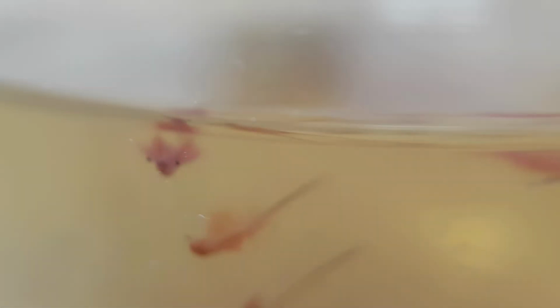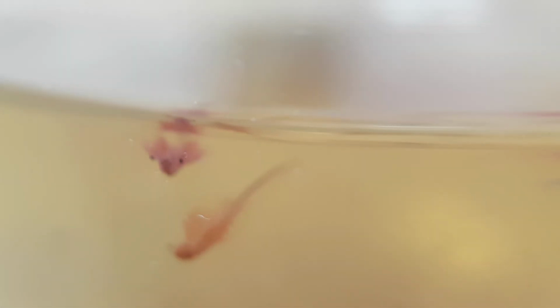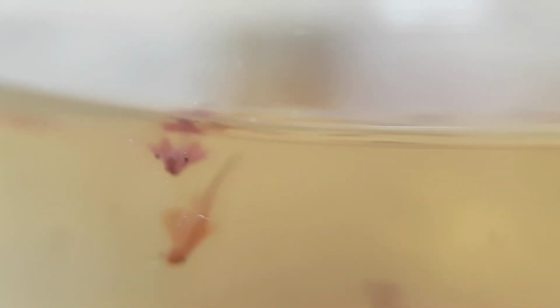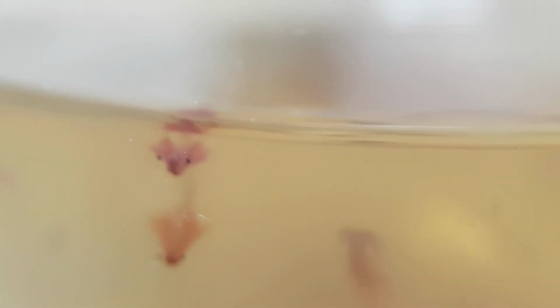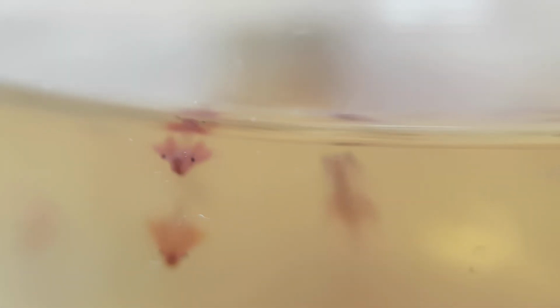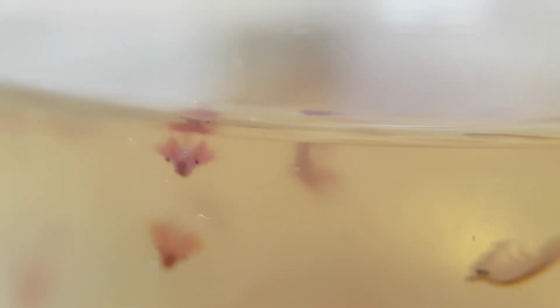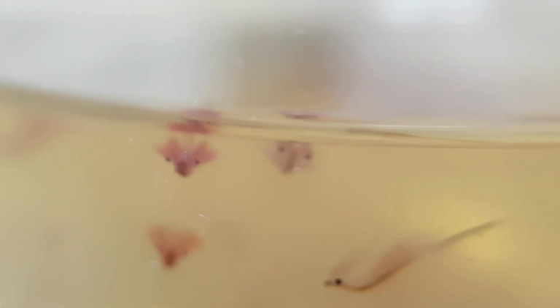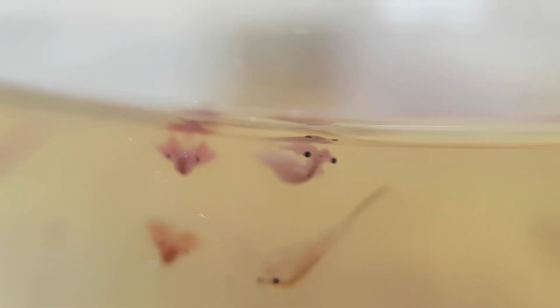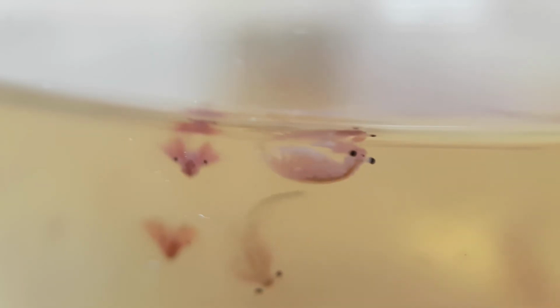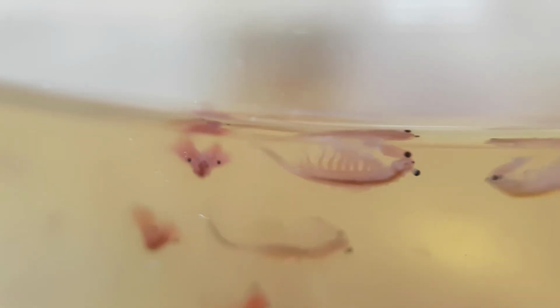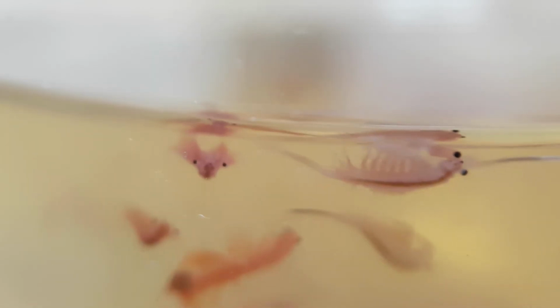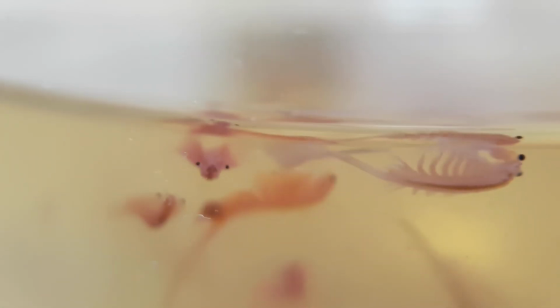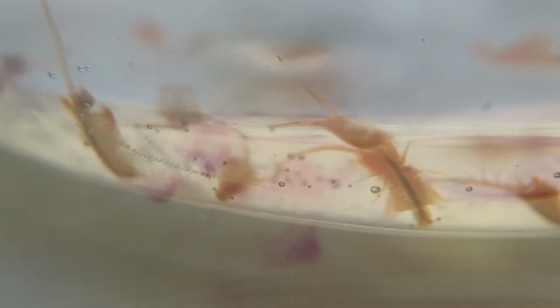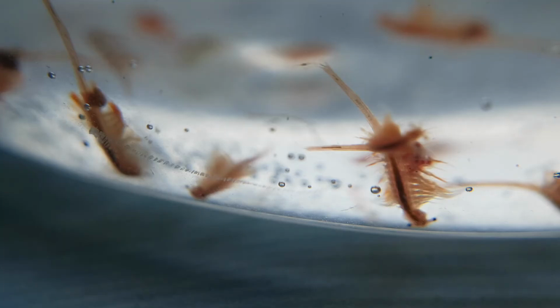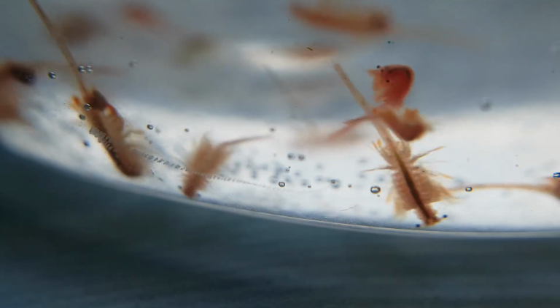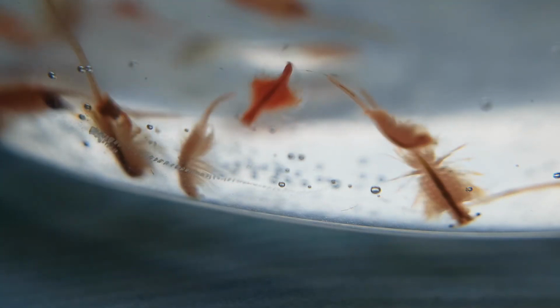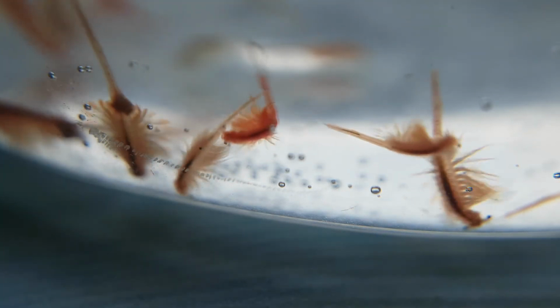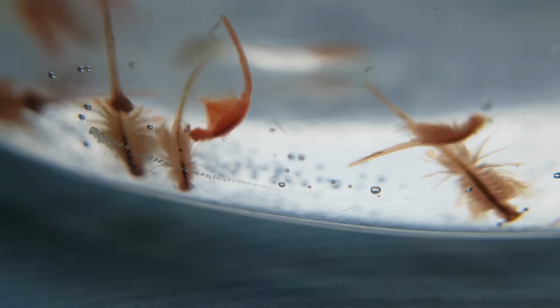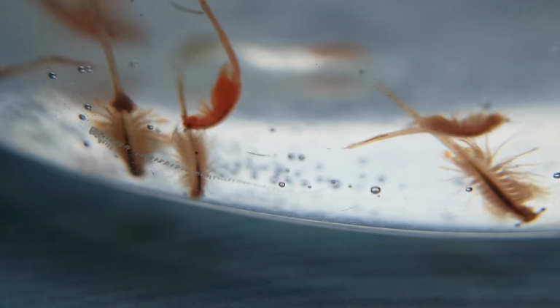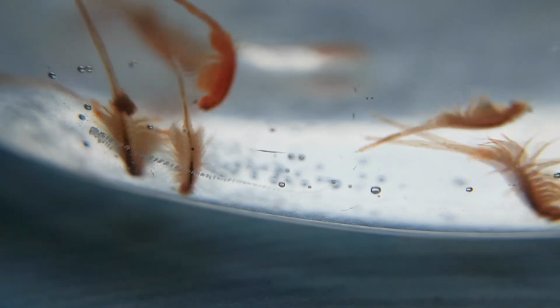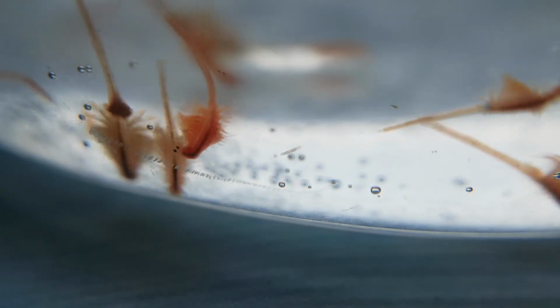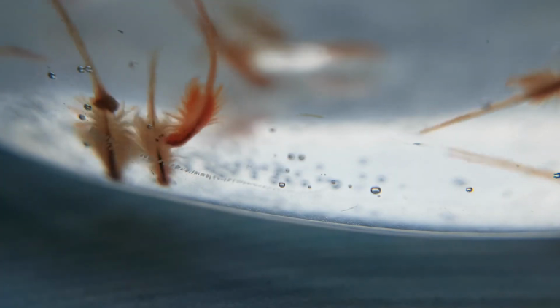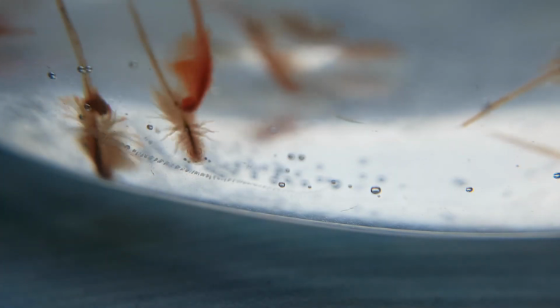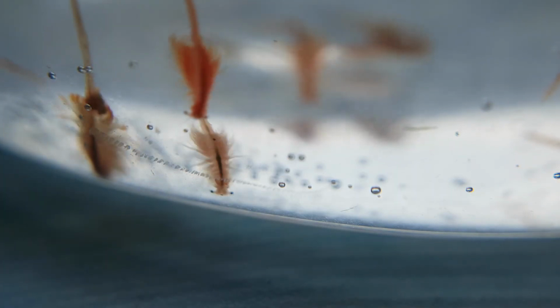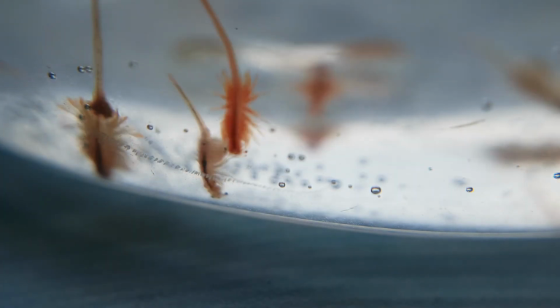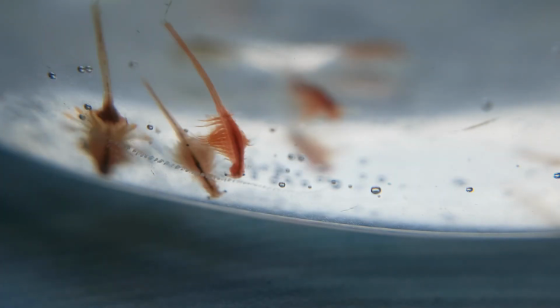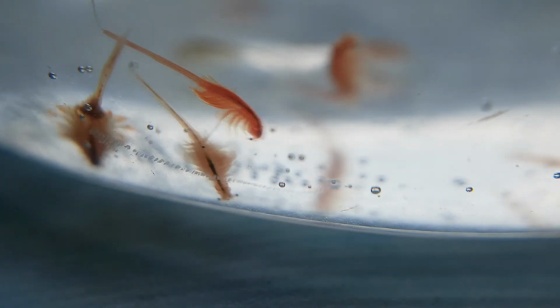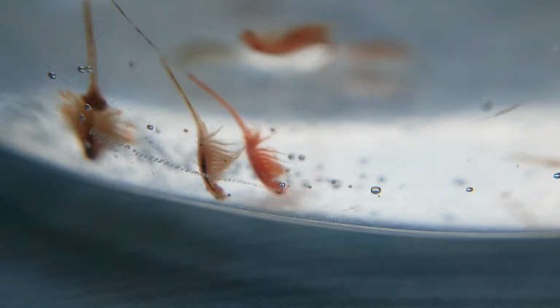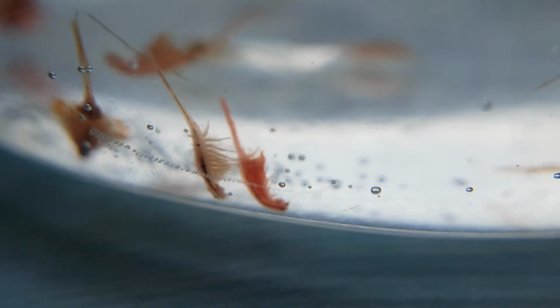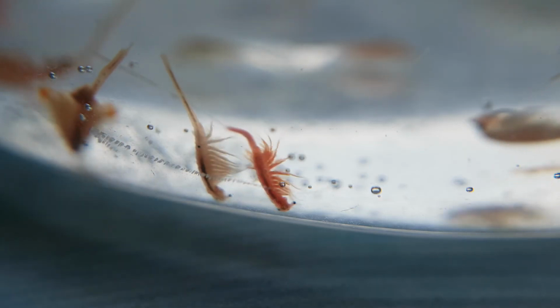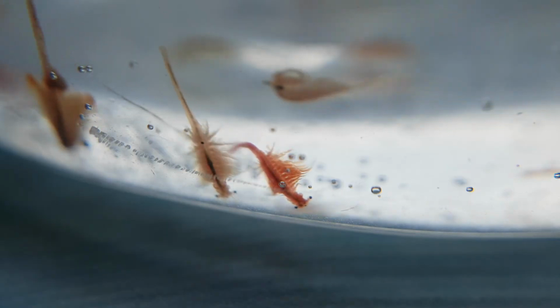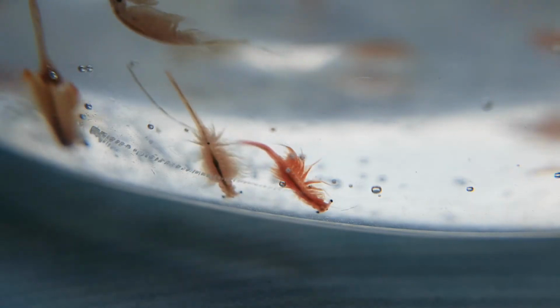Artemia is a genus of aquatic crustaceans also known as brine shrimp. Artemia is a branchiopod, the most primitive subclass of crustaceans. Branchiopods are very ancient animals — the first representatives appeared during the Cambrian explosion 500 million years ago.